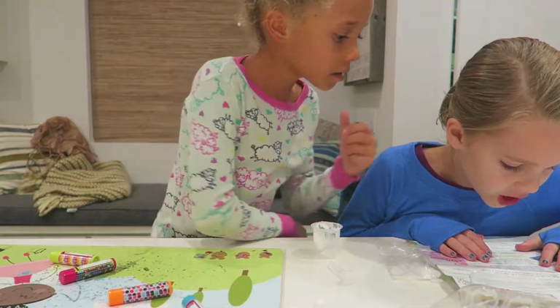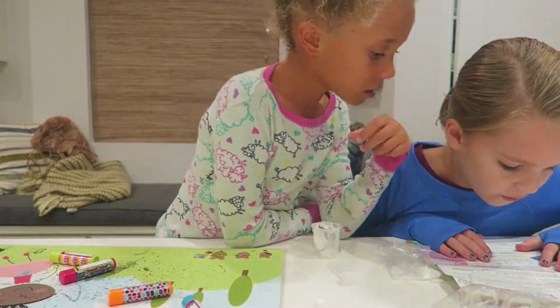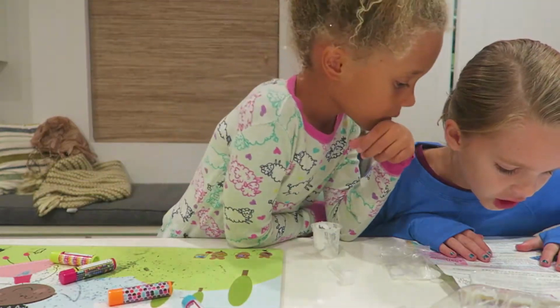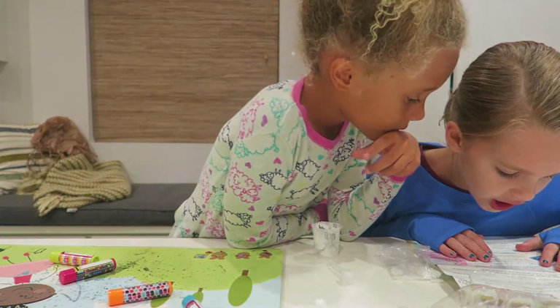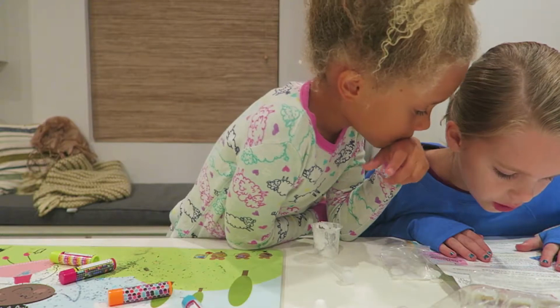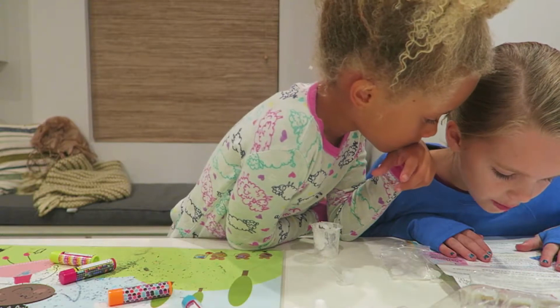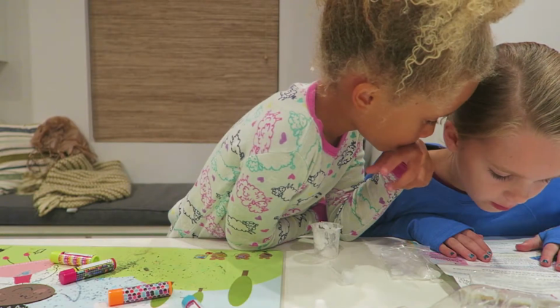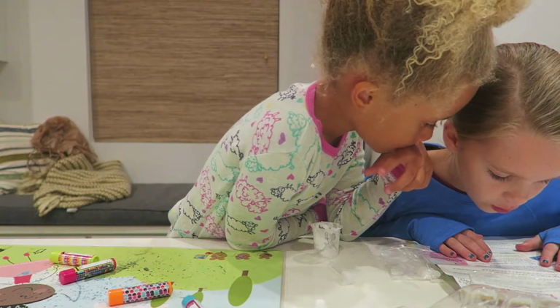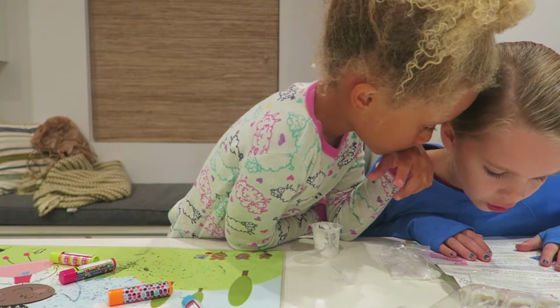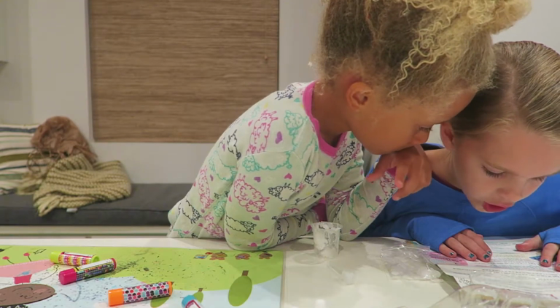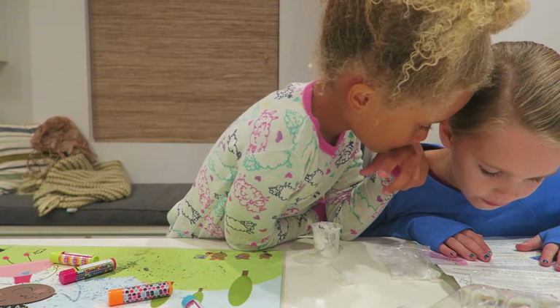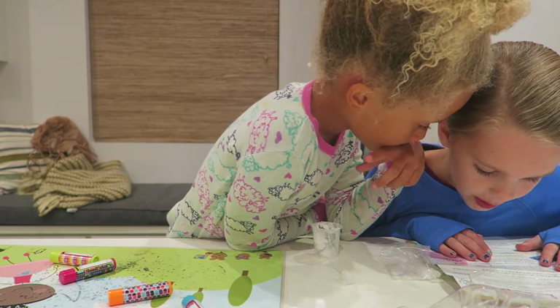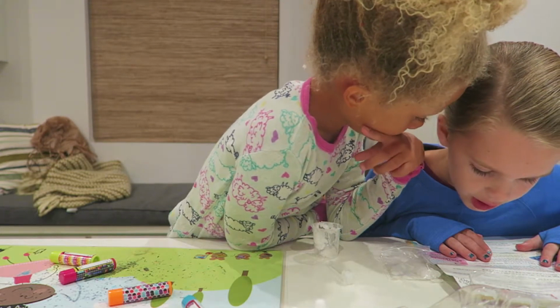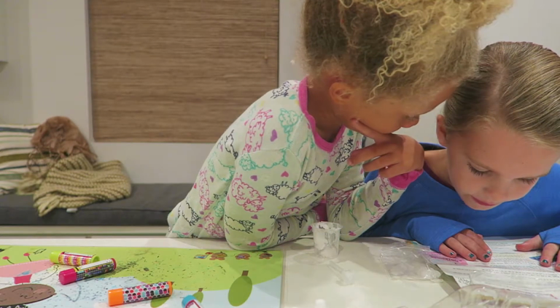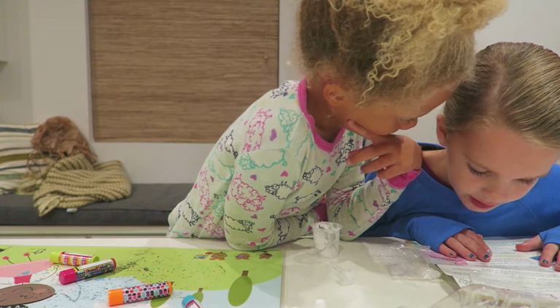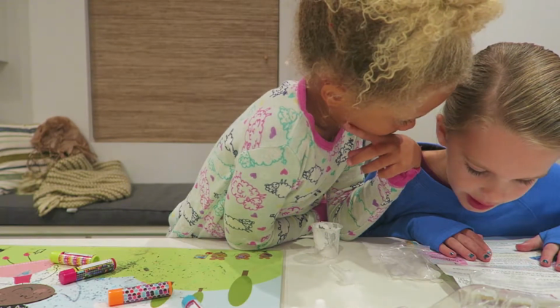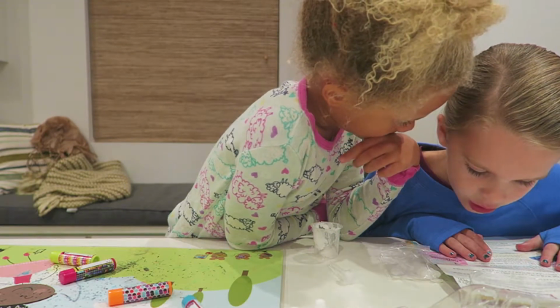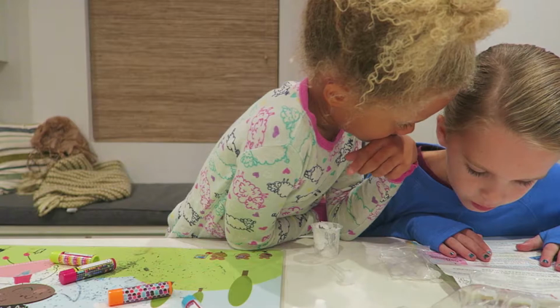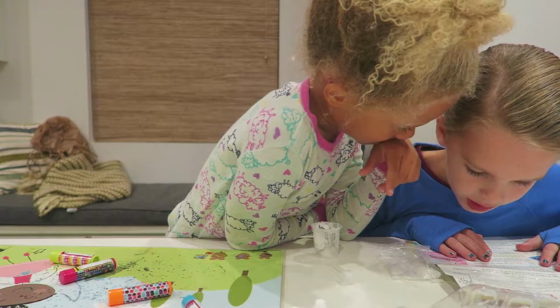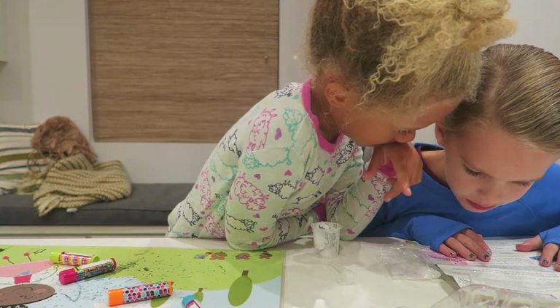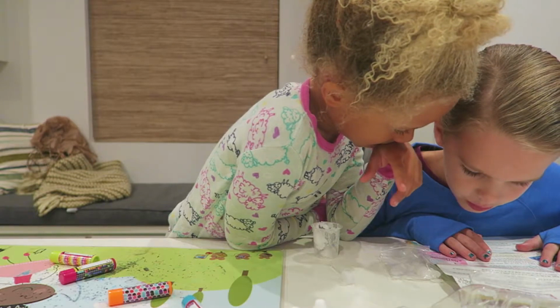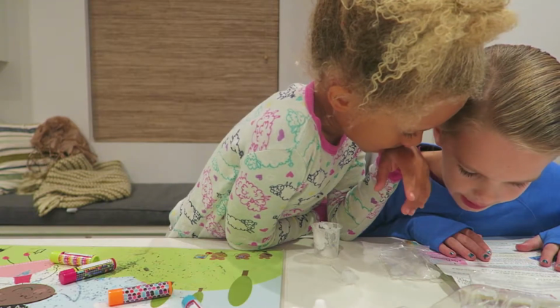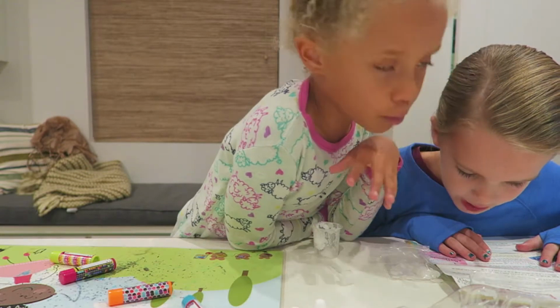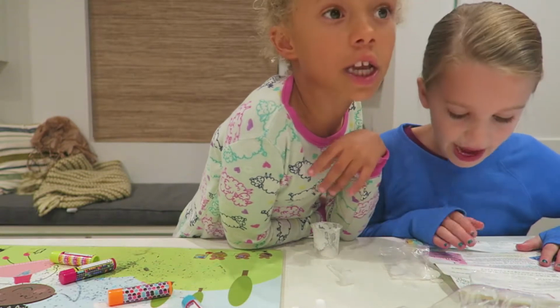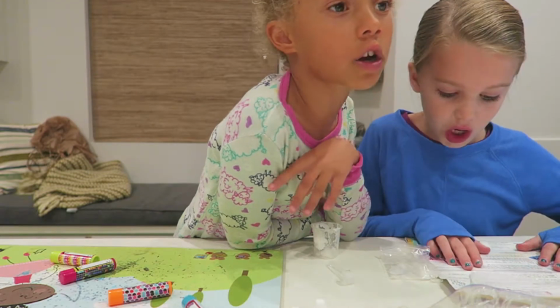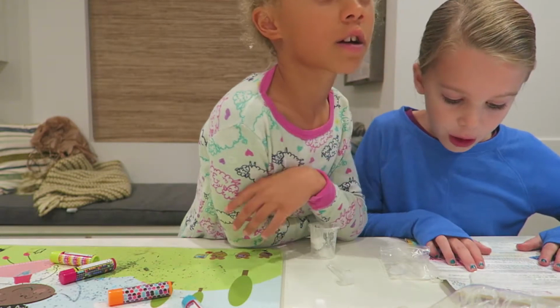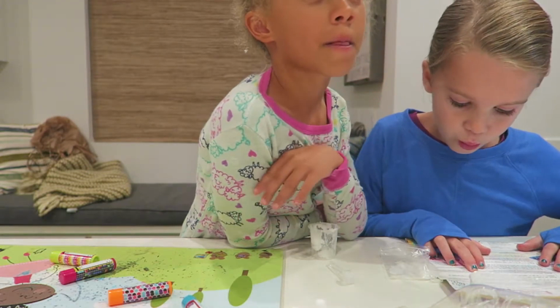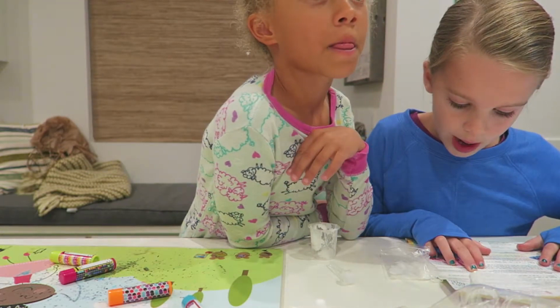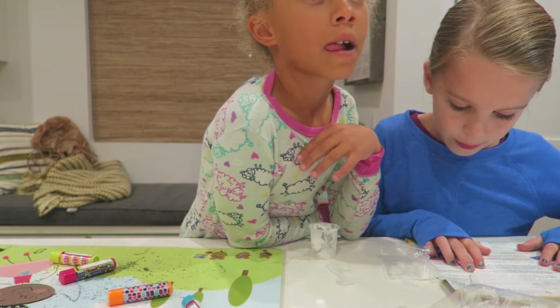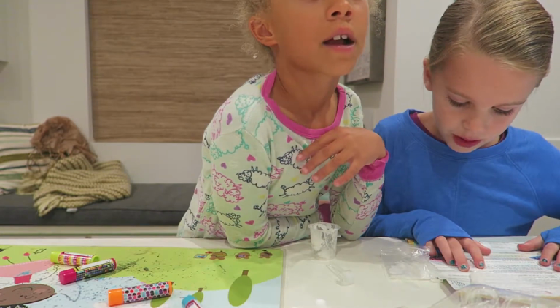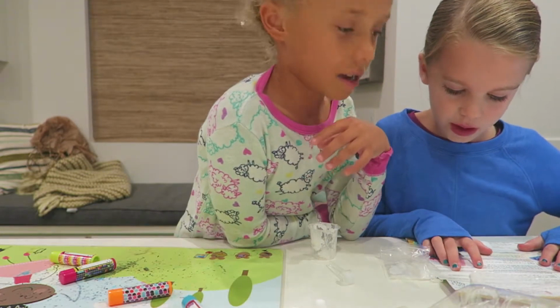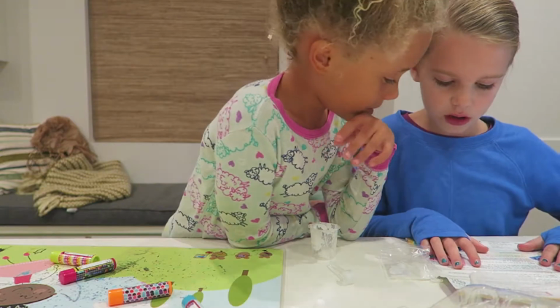Have an adult fill a shallow cup or bowl large enough for the measuring cup to fit inside with boiling water. With boiling water — we need boiling water?